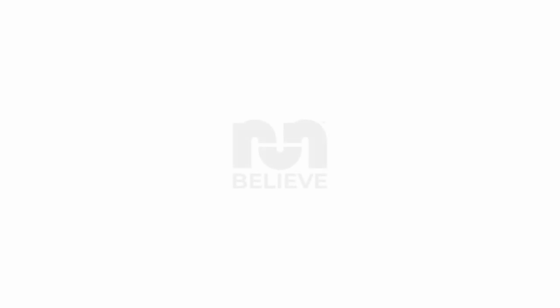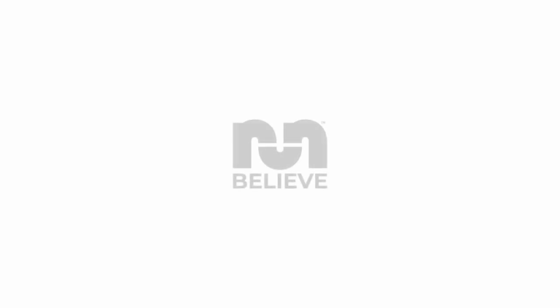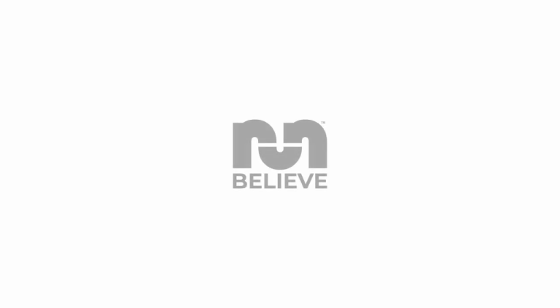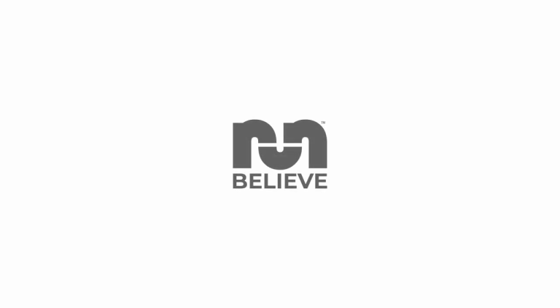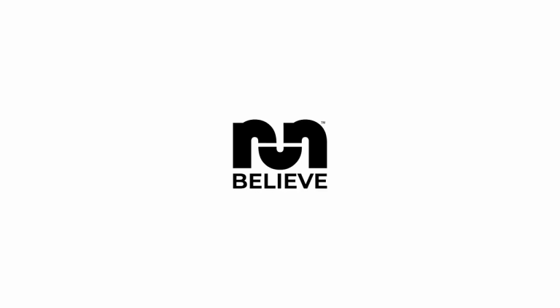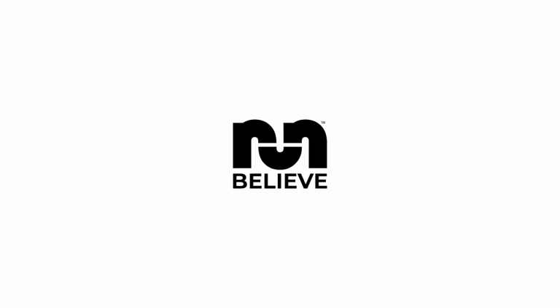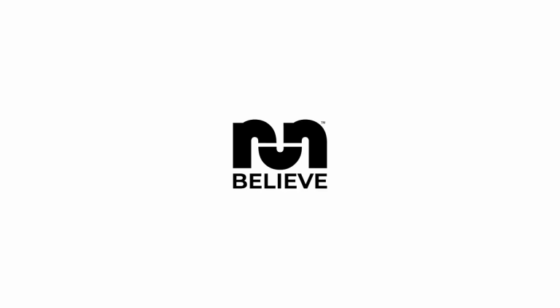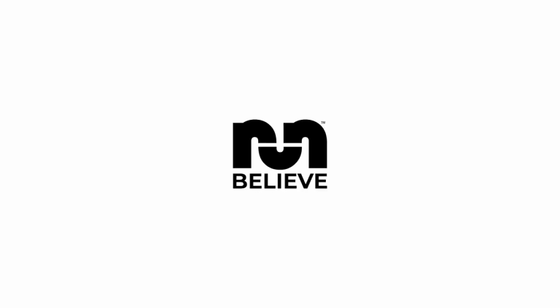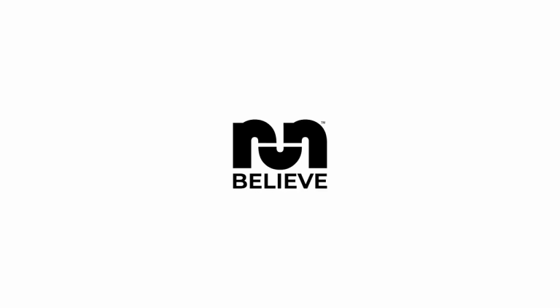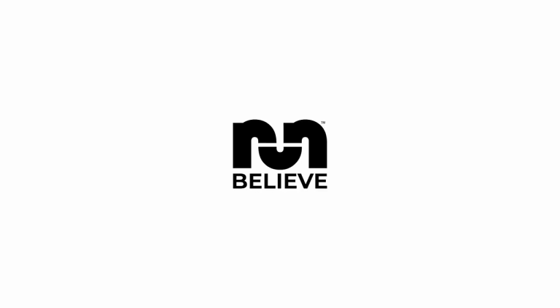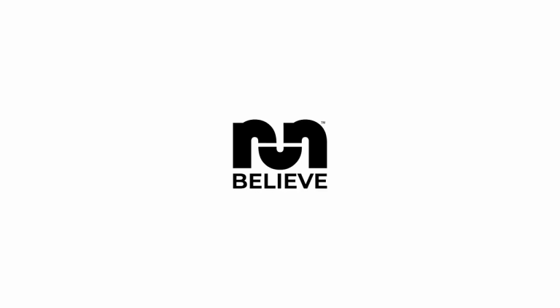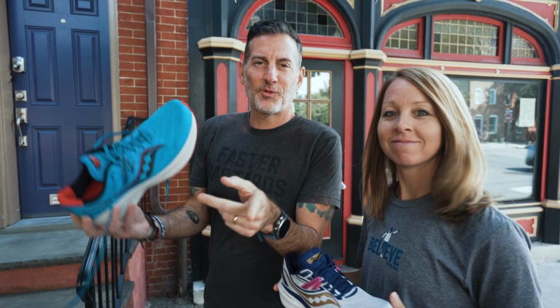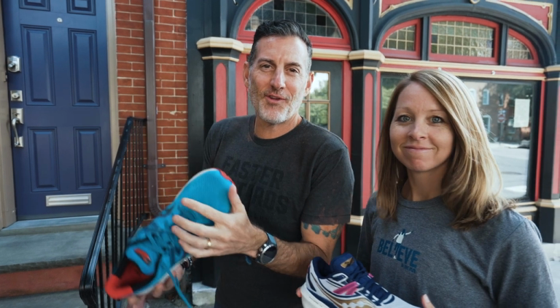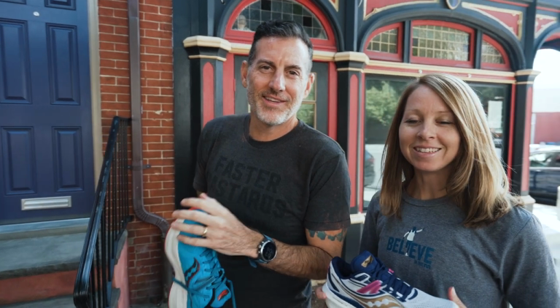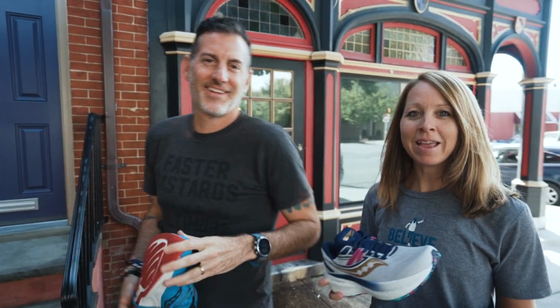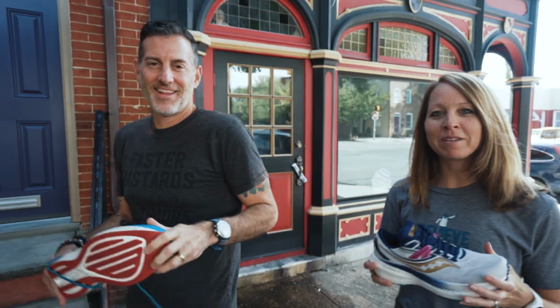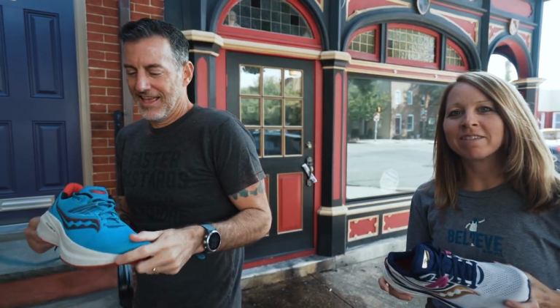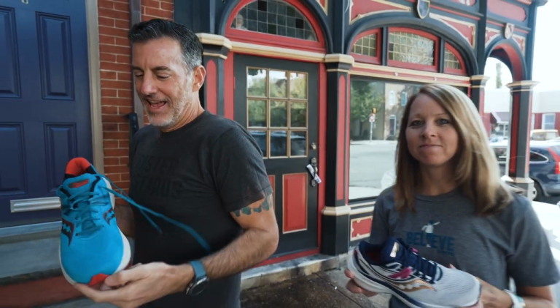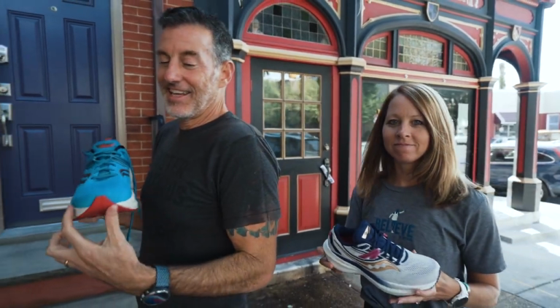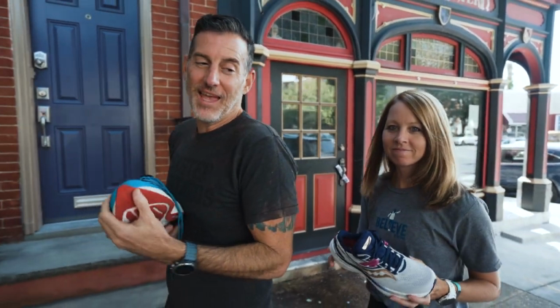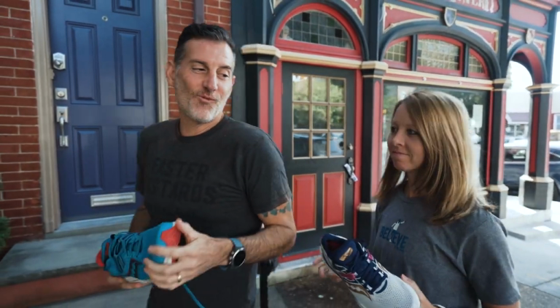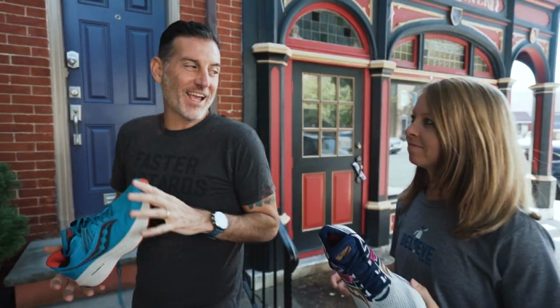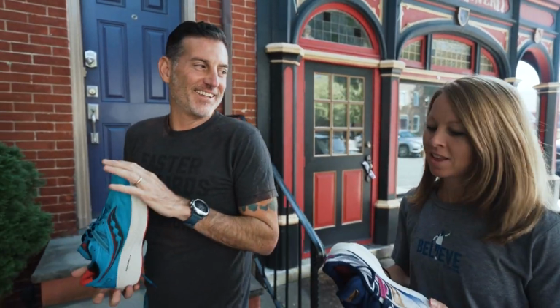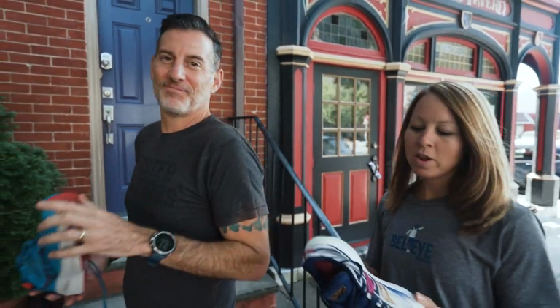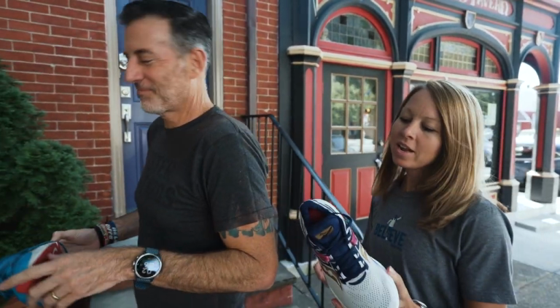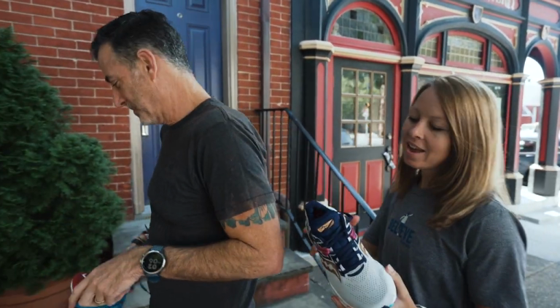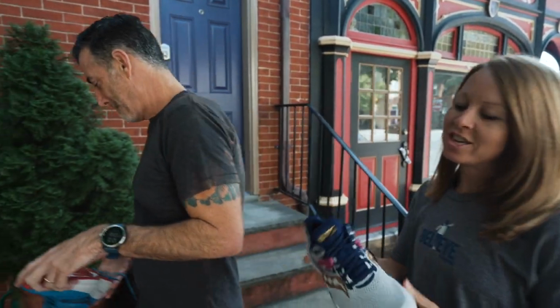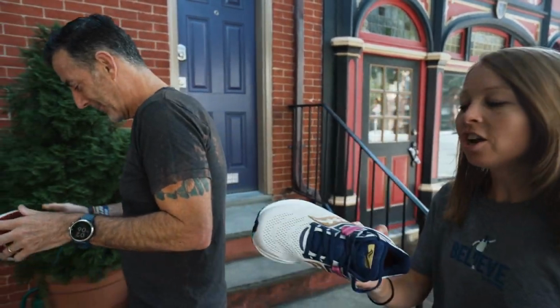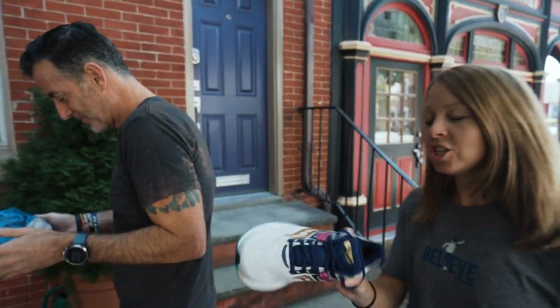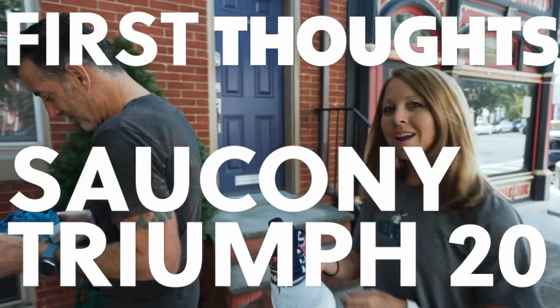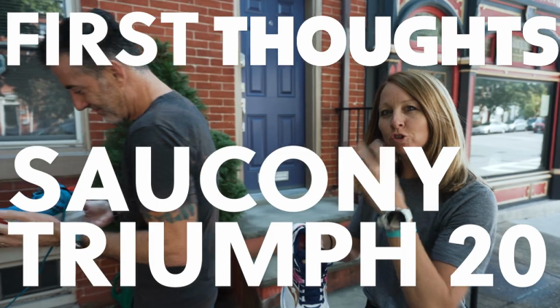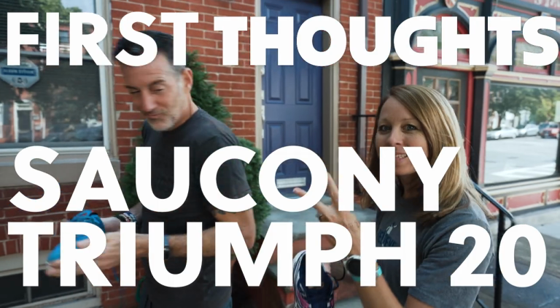This is Thomas with Believe in the Run and this is Megan with Believe in the Run. Today we have the Saucony Triumph 20.